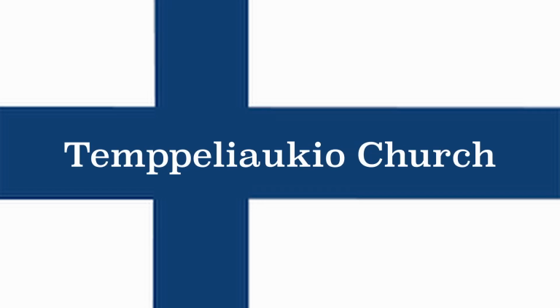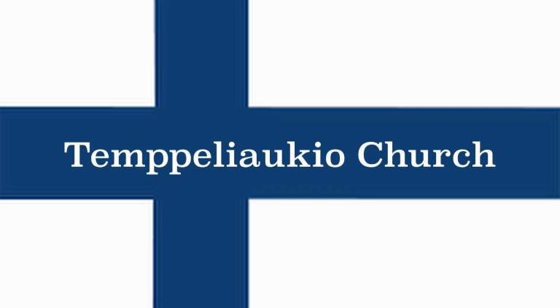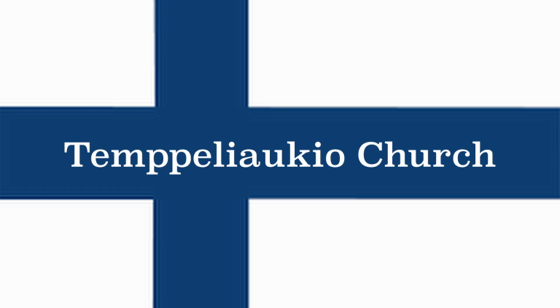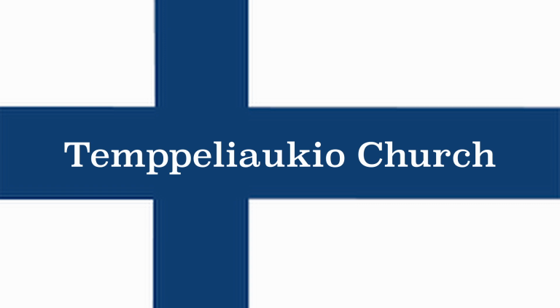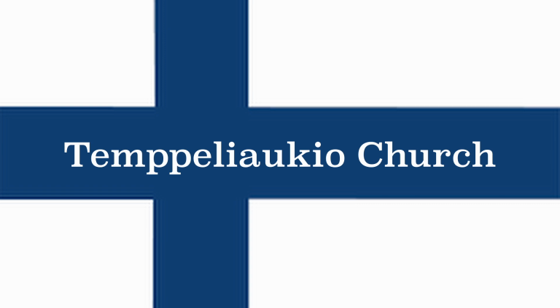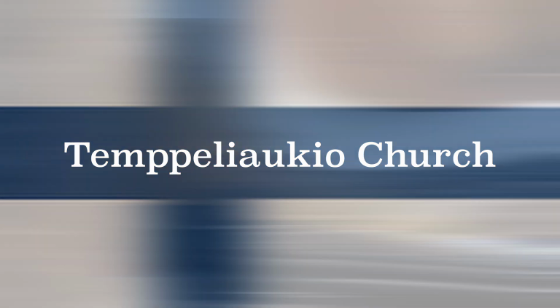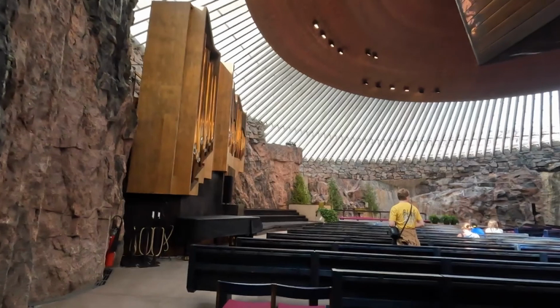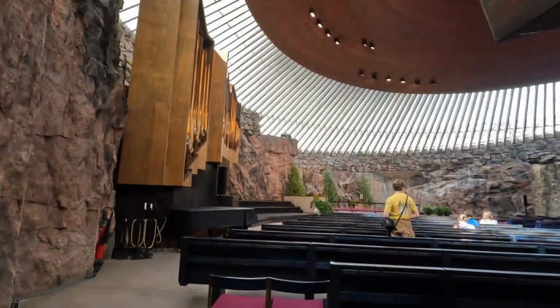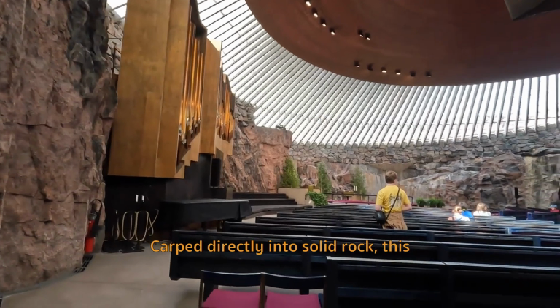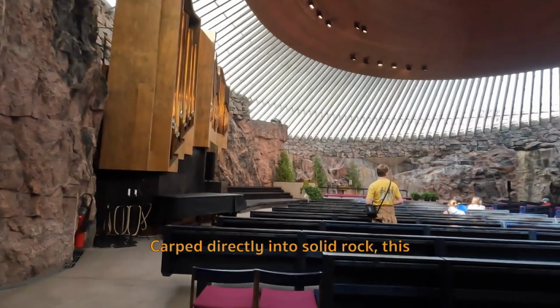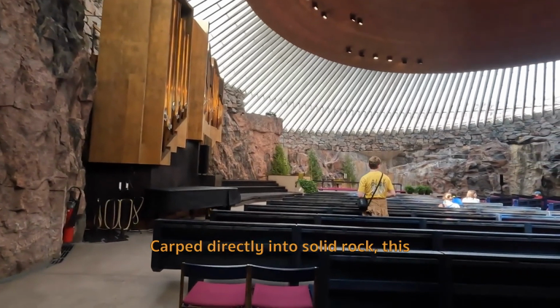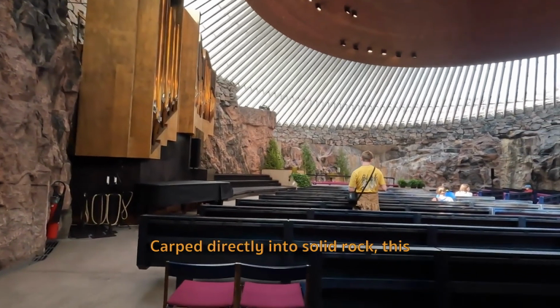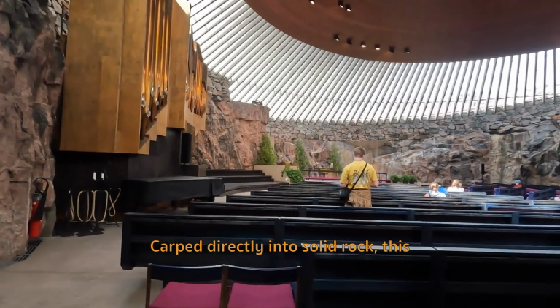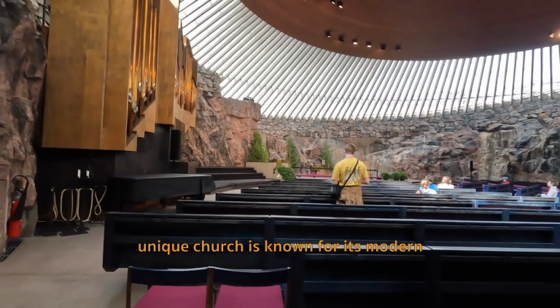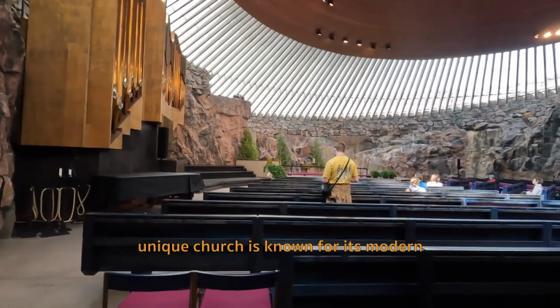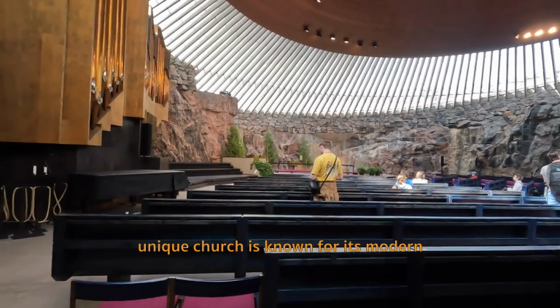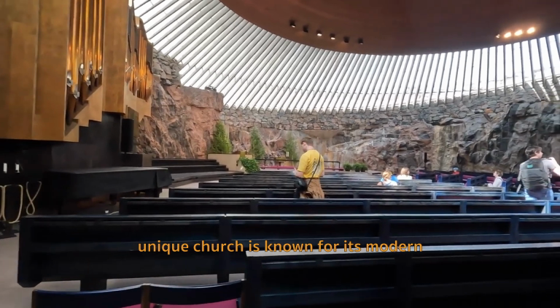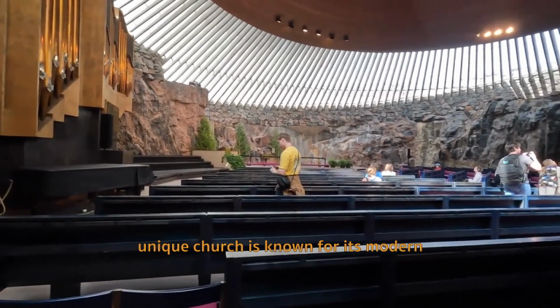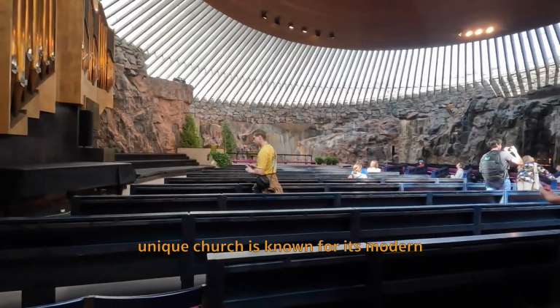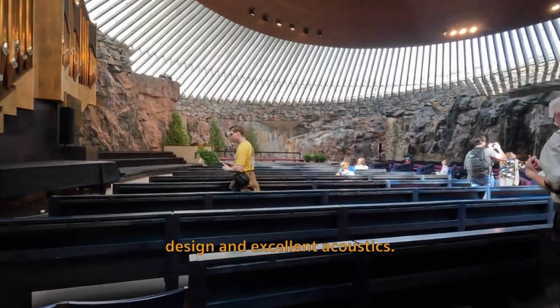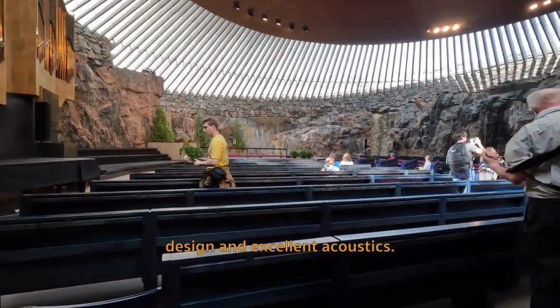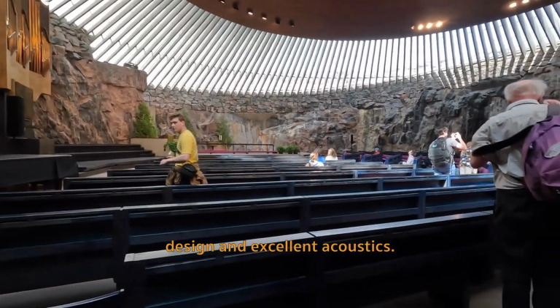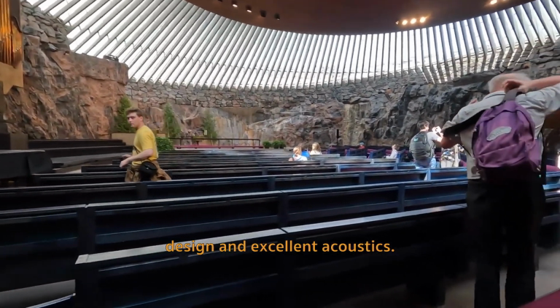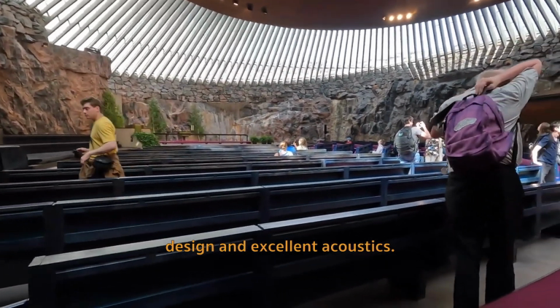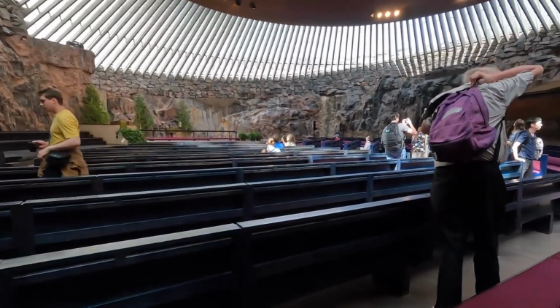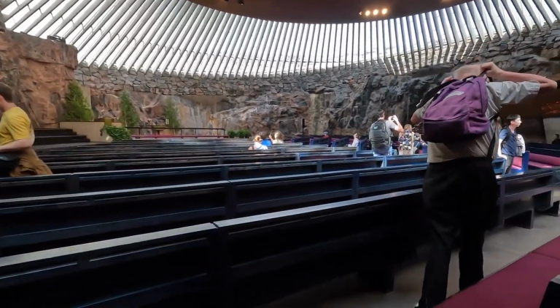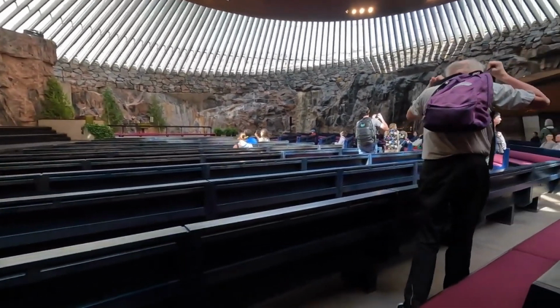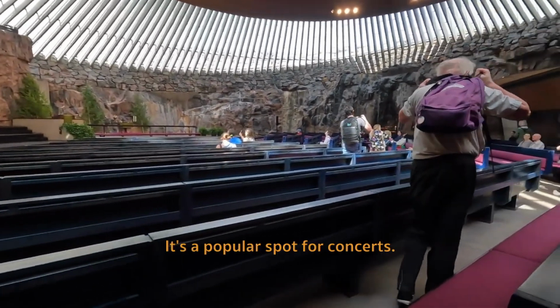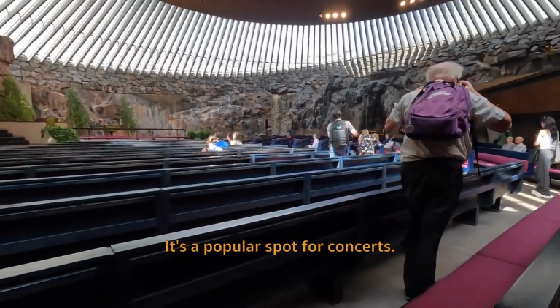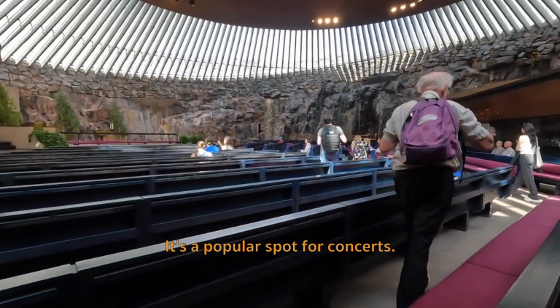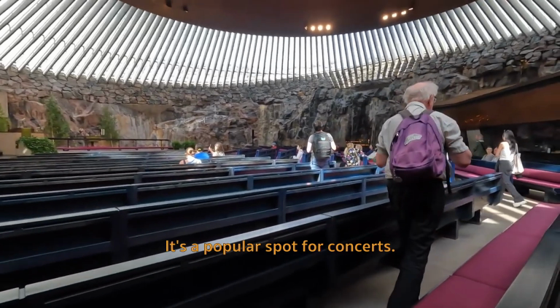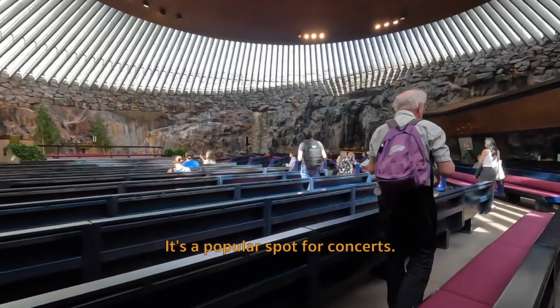Tempoliakio Church. Carved directly into solid rock, this unique church is known for its modern design and excellent acoustics. It's a popular spot for concerts.